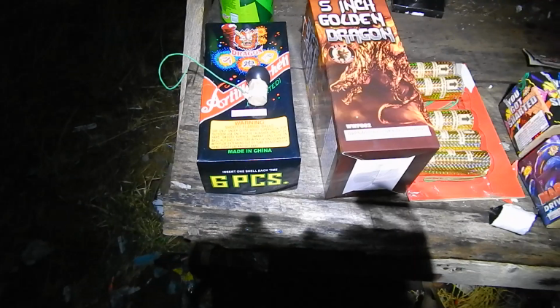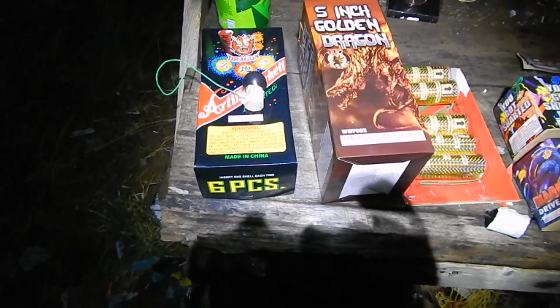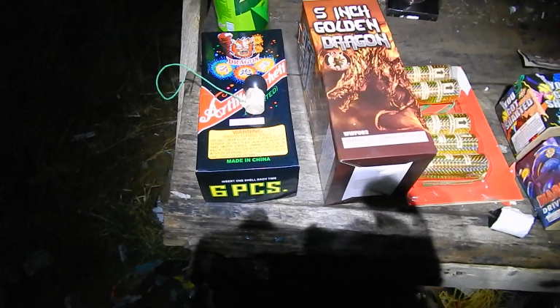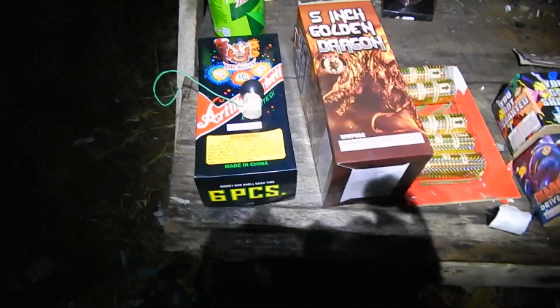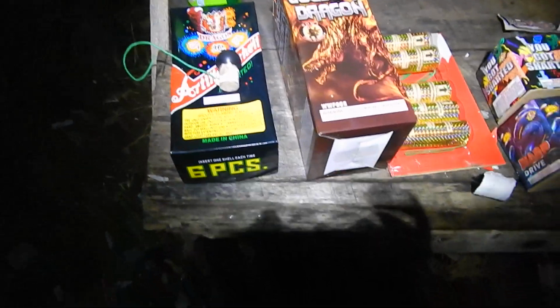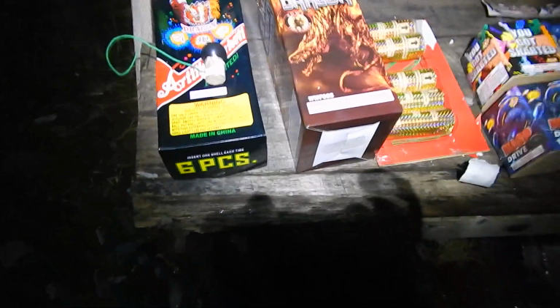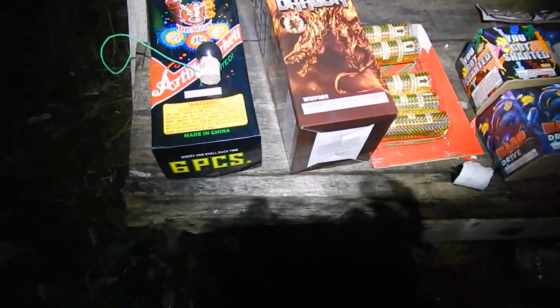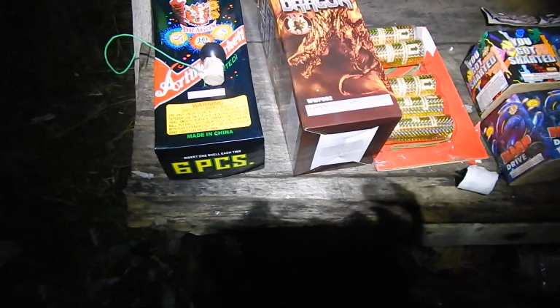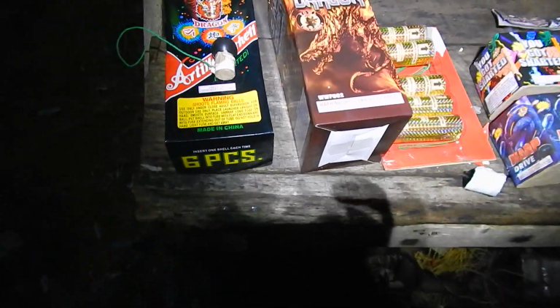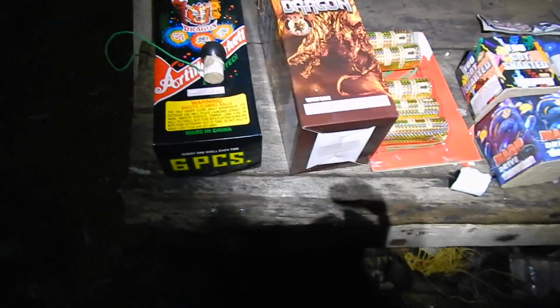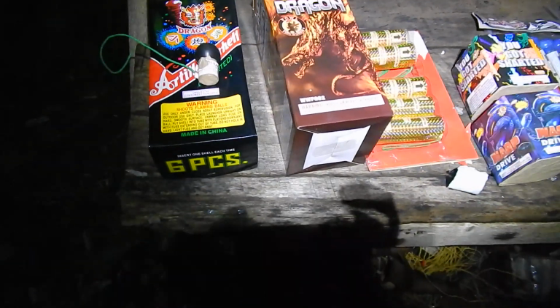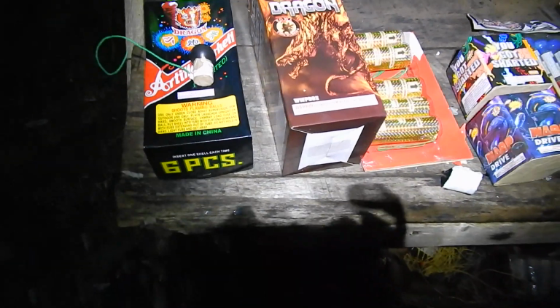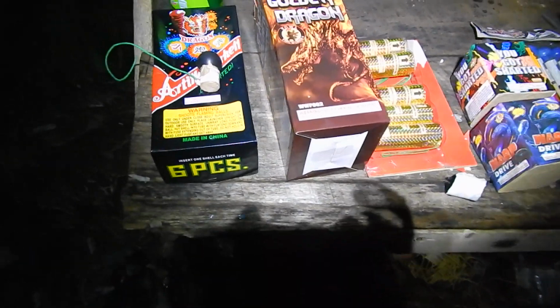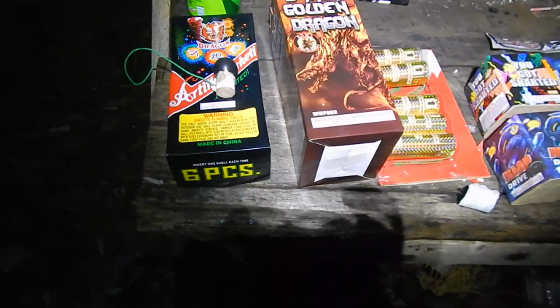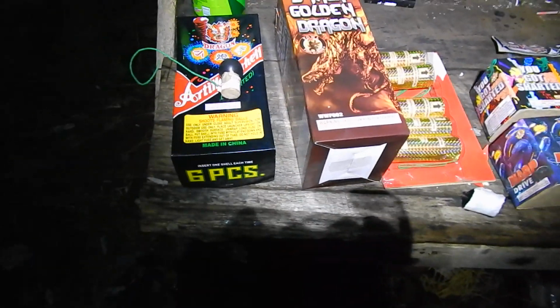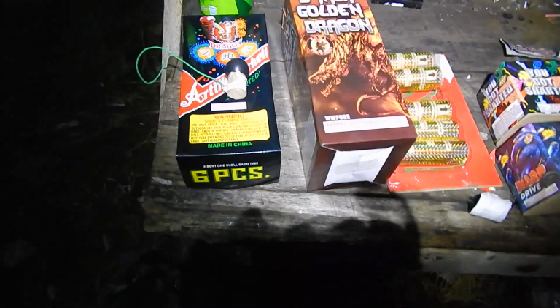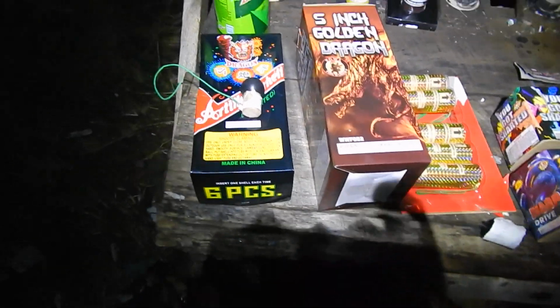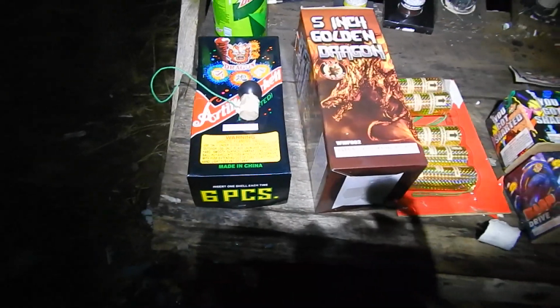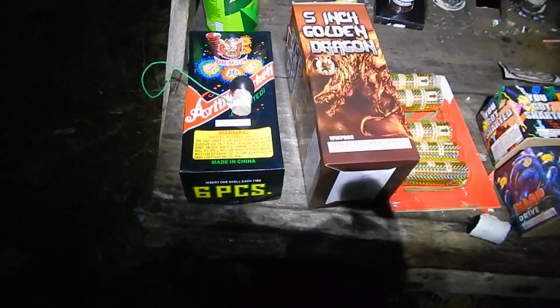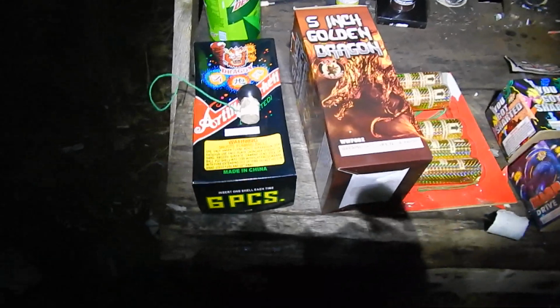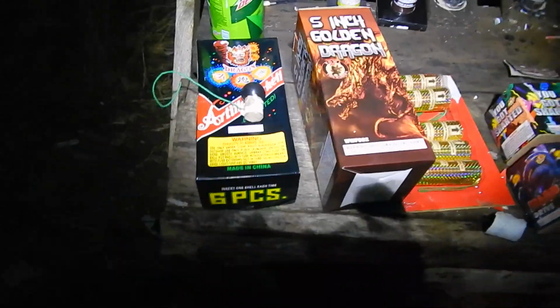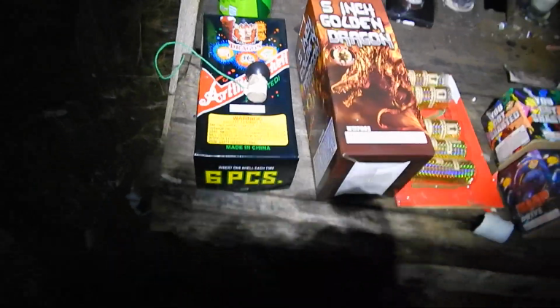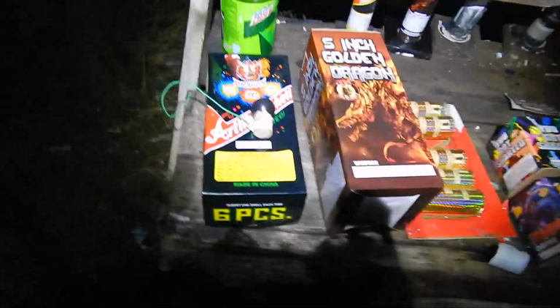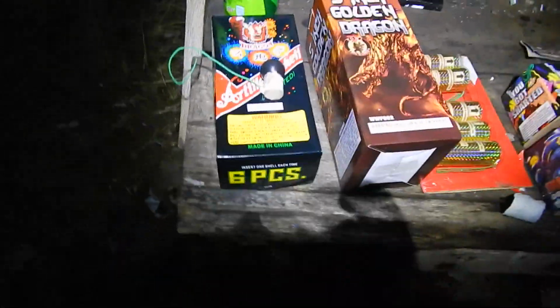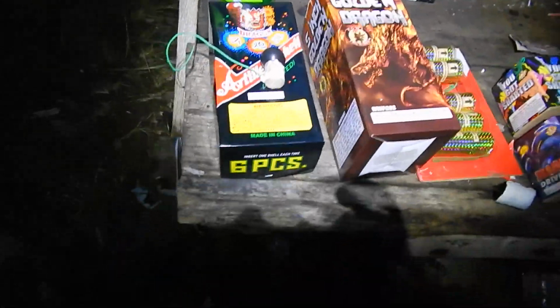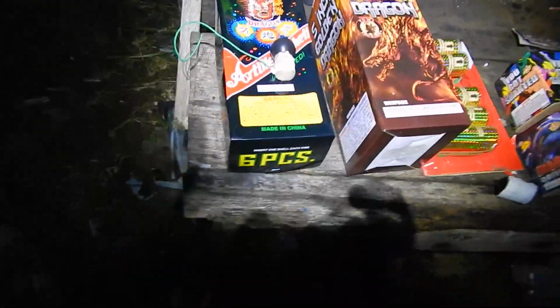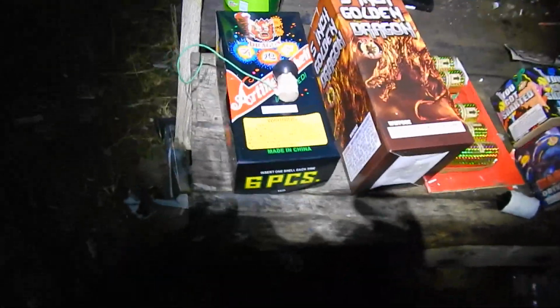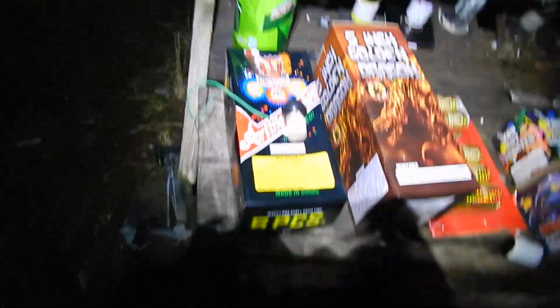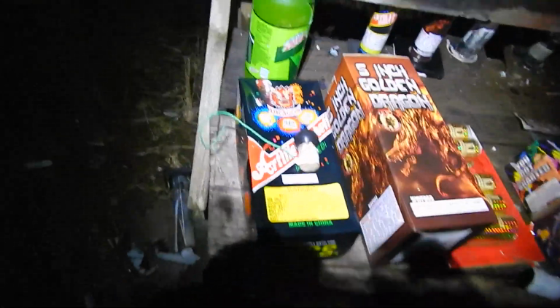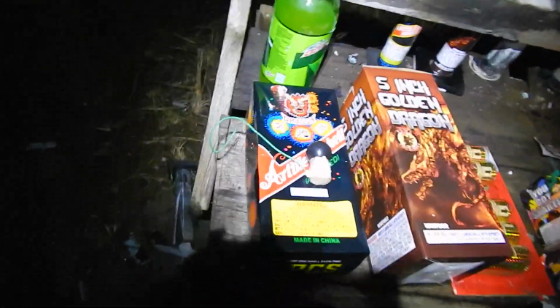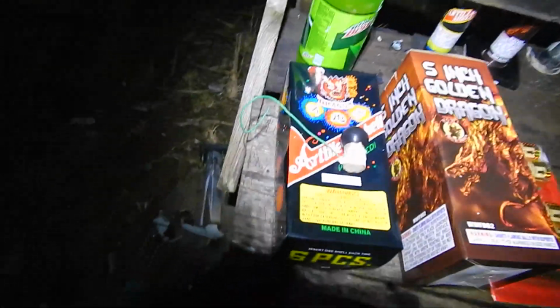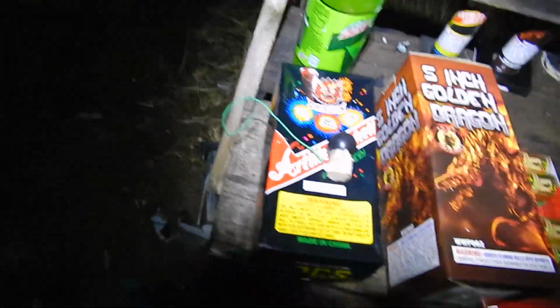Hey, what's happening Pyromaniacs? Hillbilly Pyro here. We got some new stuff here tonight and some old stuff — Dragon artillery shells. It's been around forever.